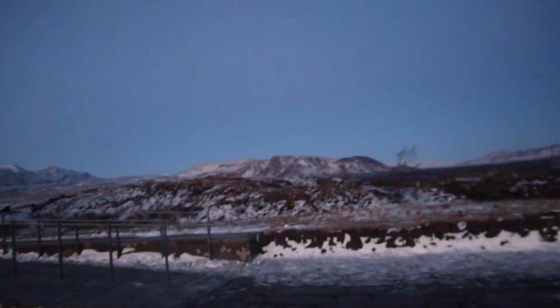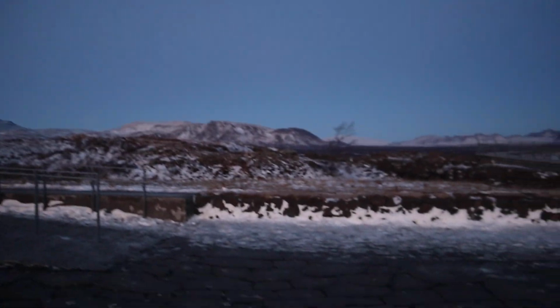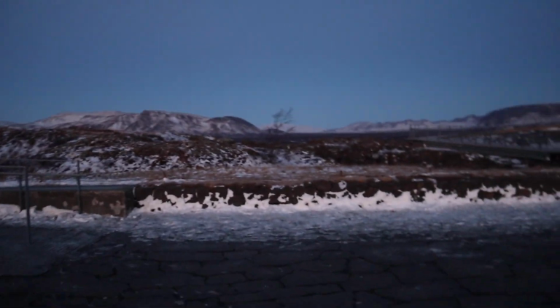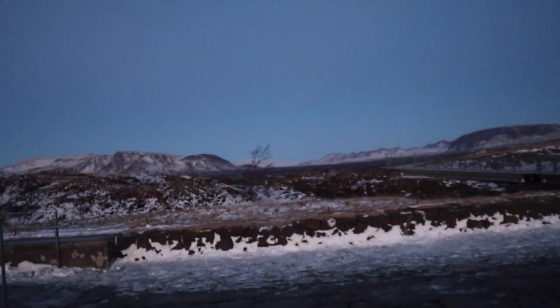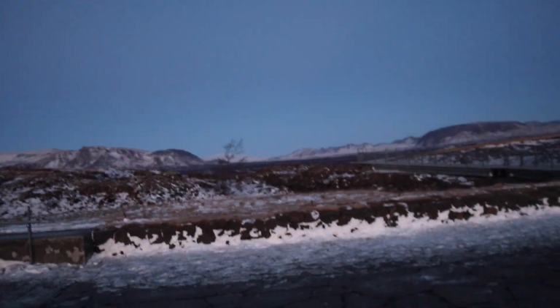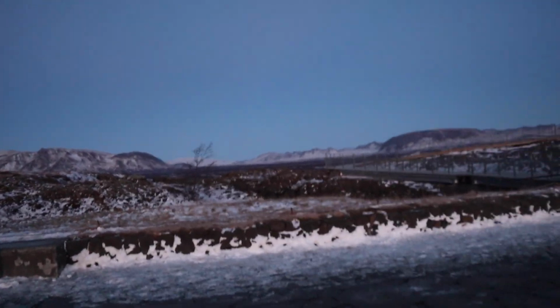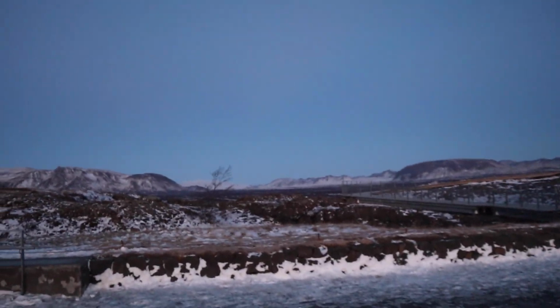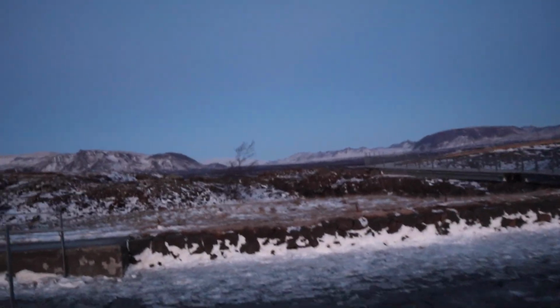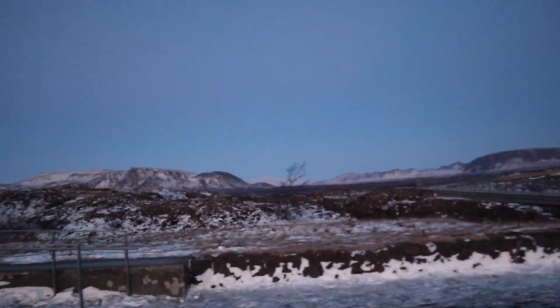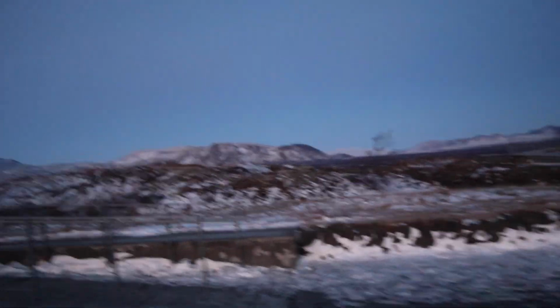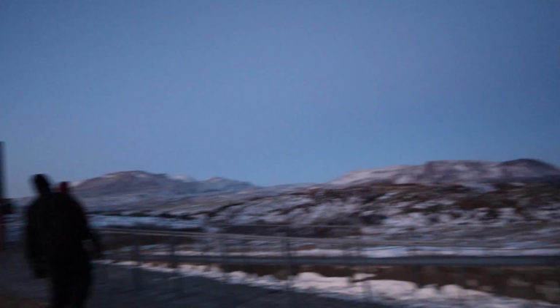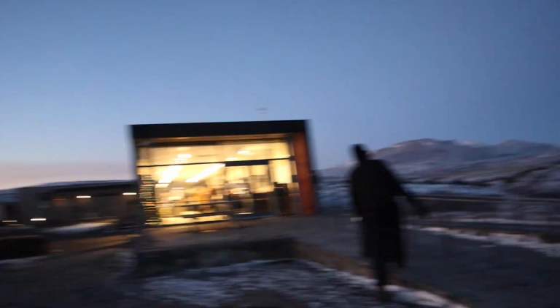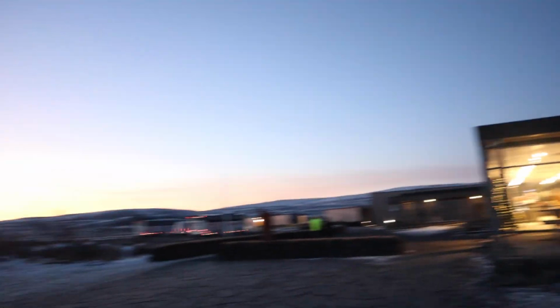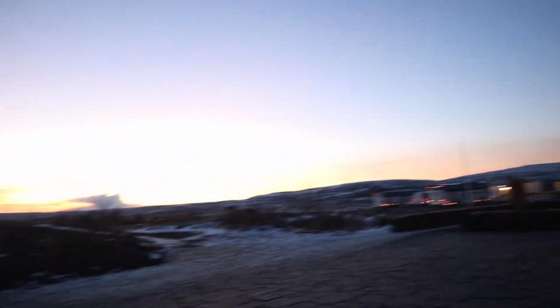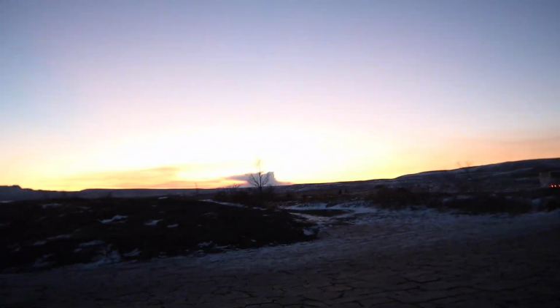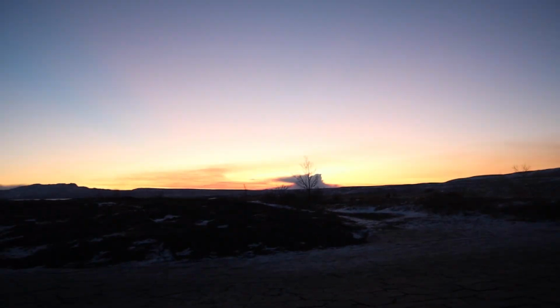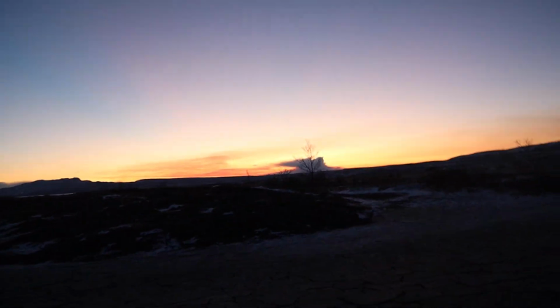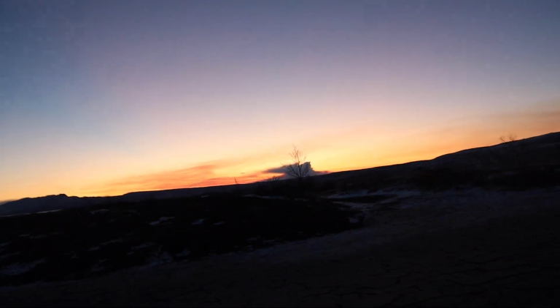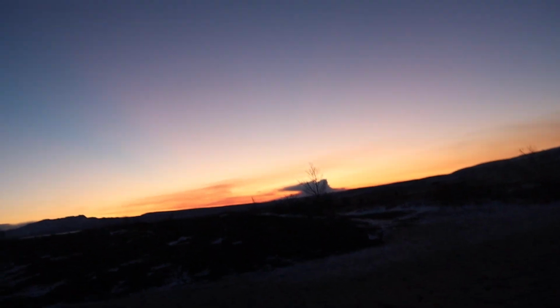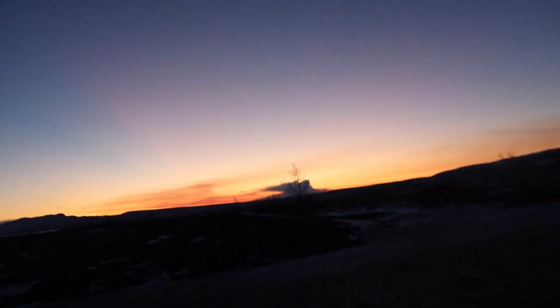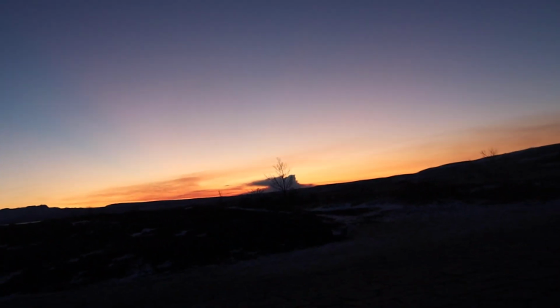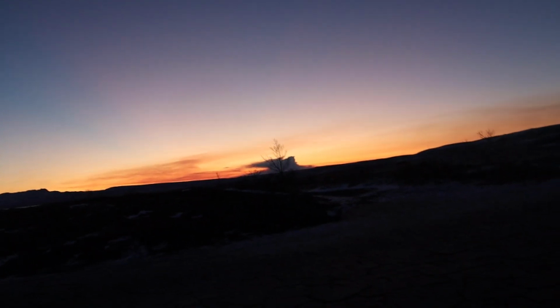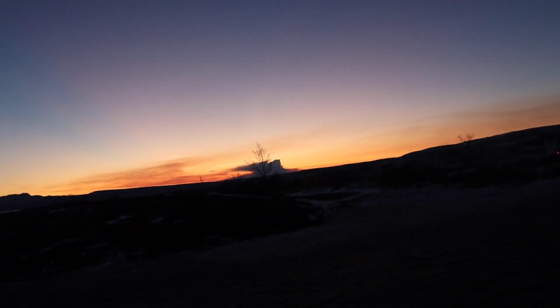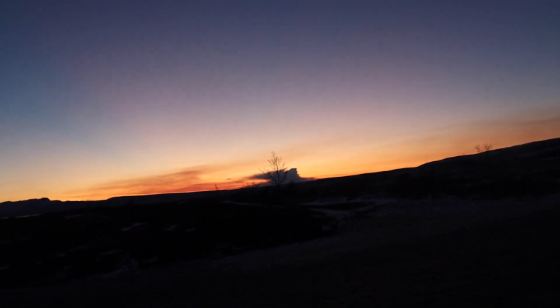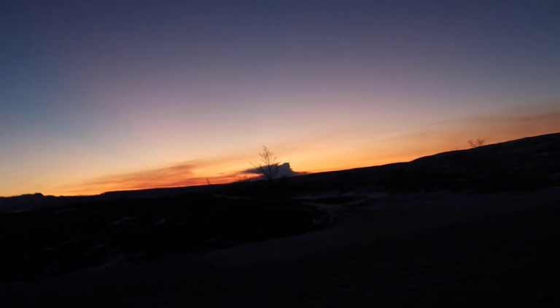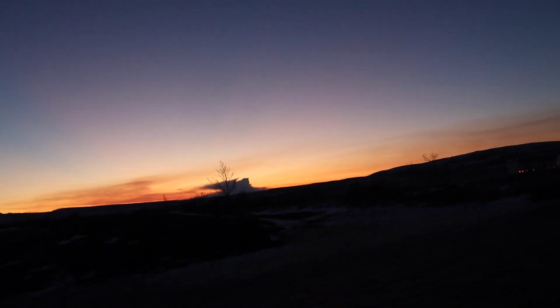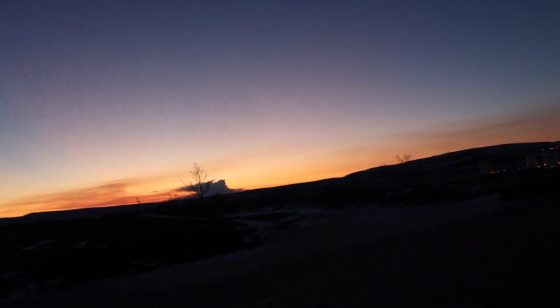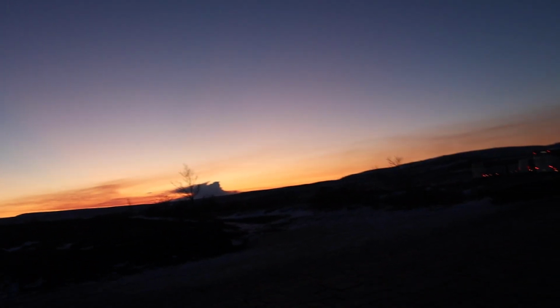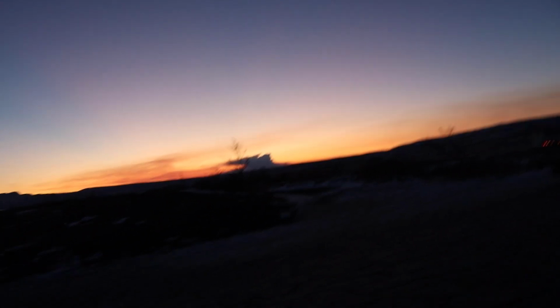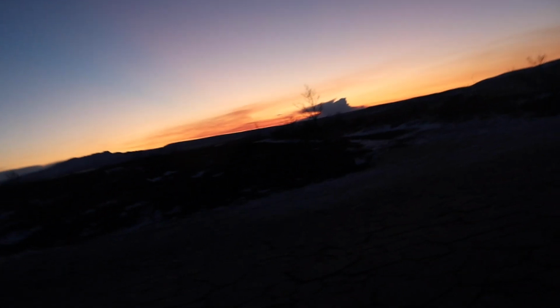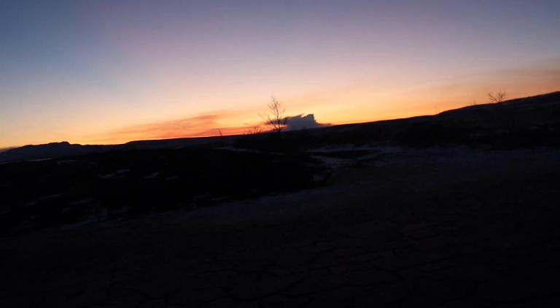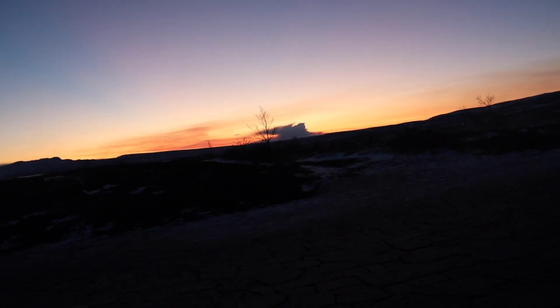We've made it back up after a long walk and we're catching the very end of the sunset — that's beautiful.